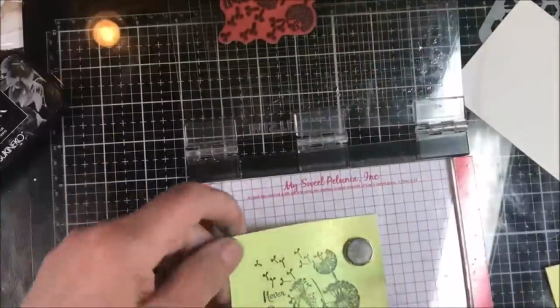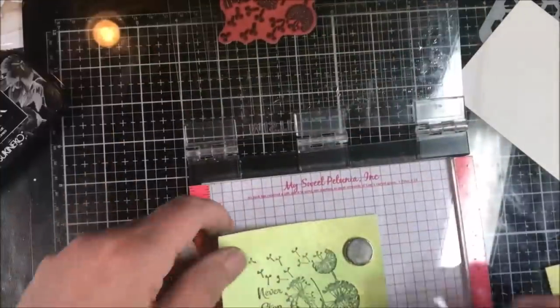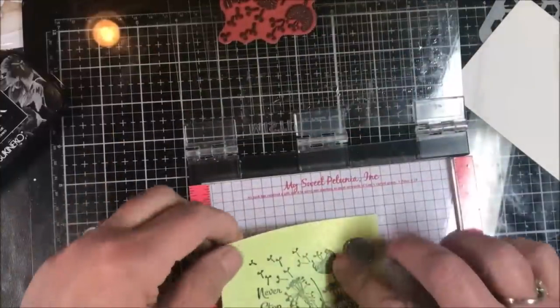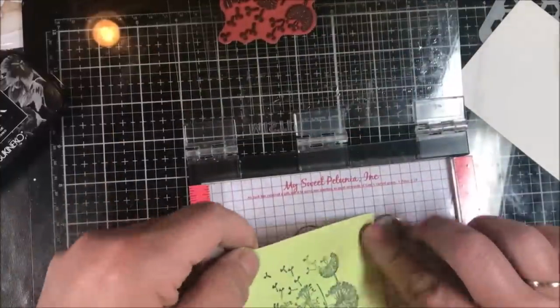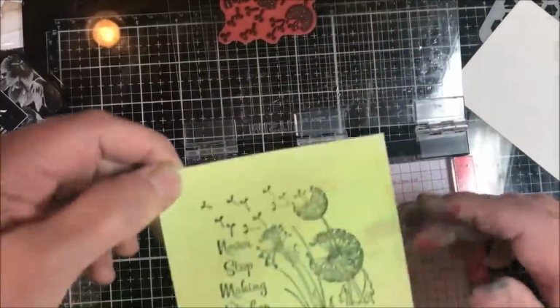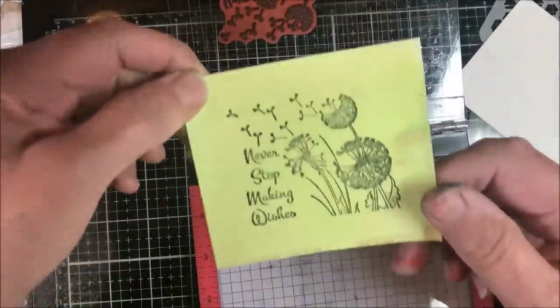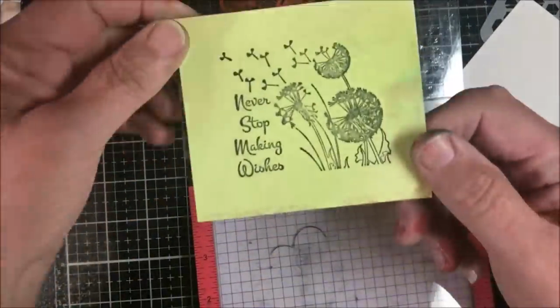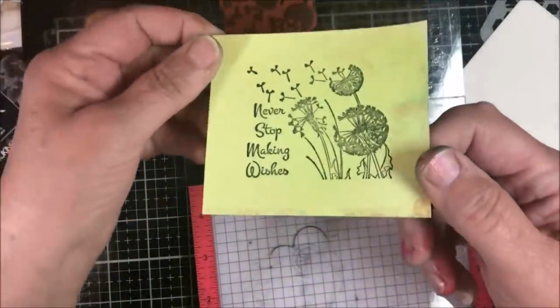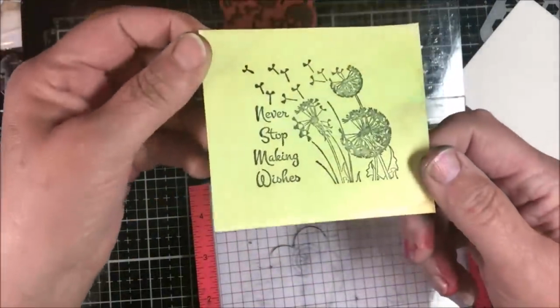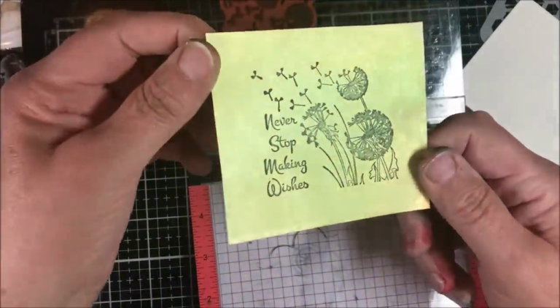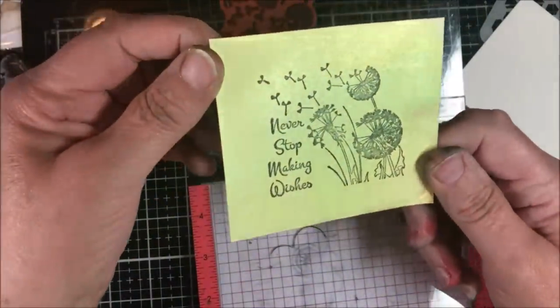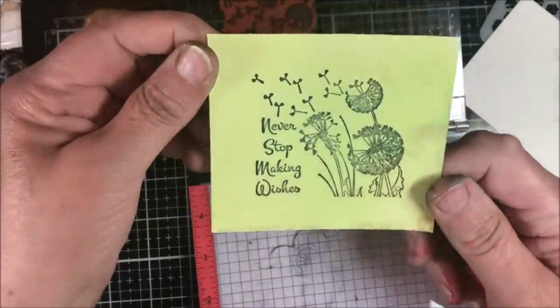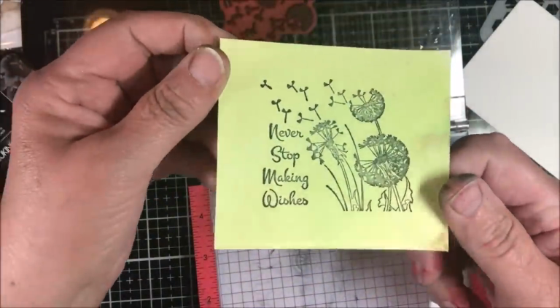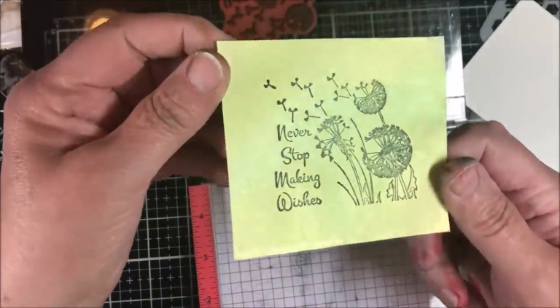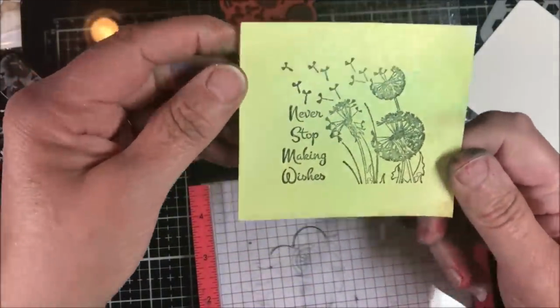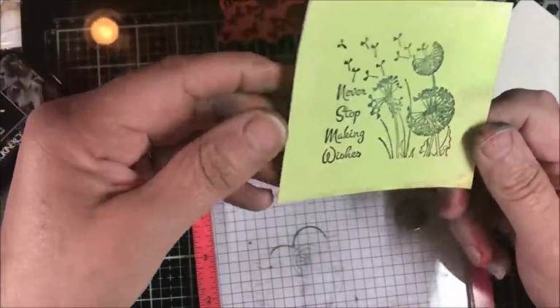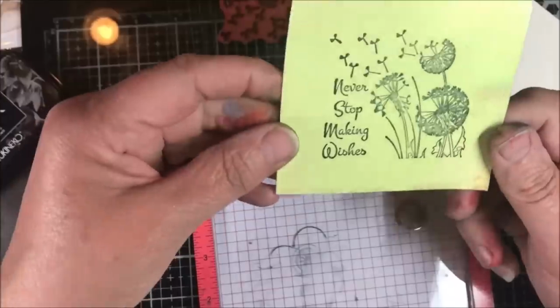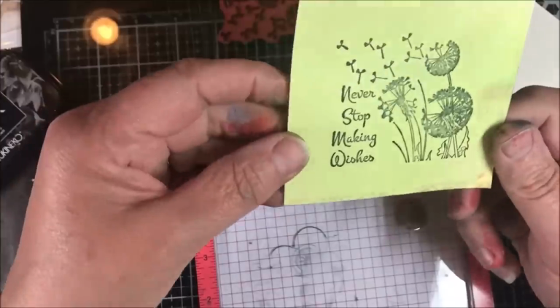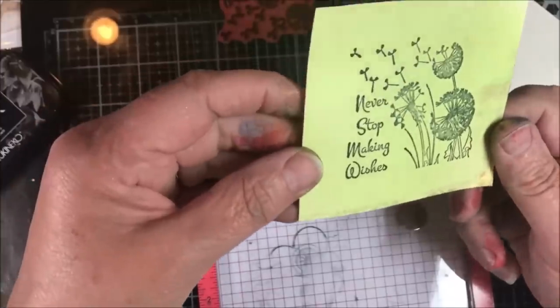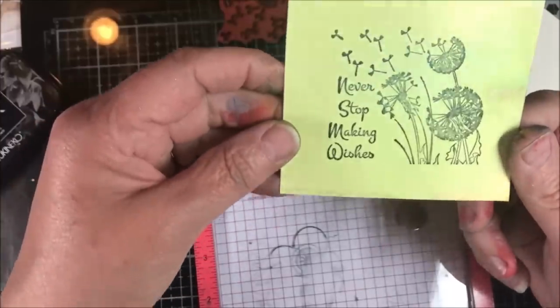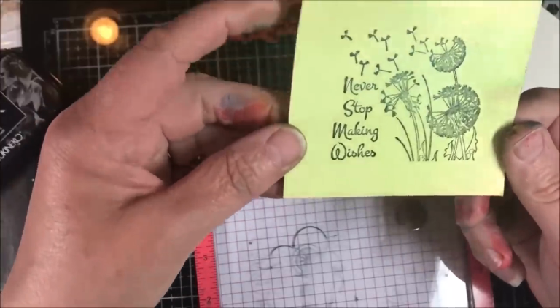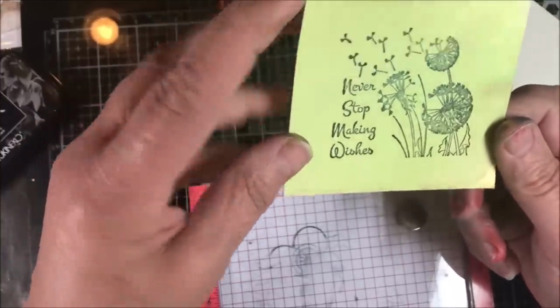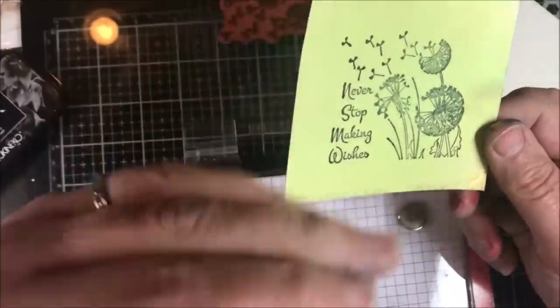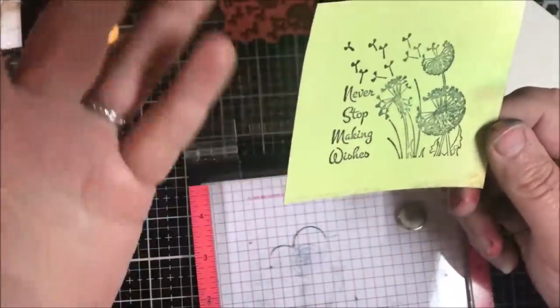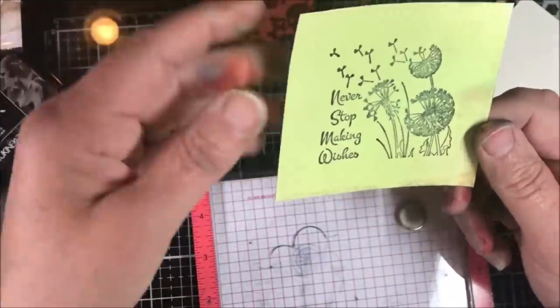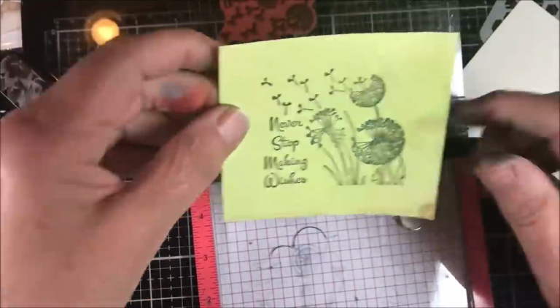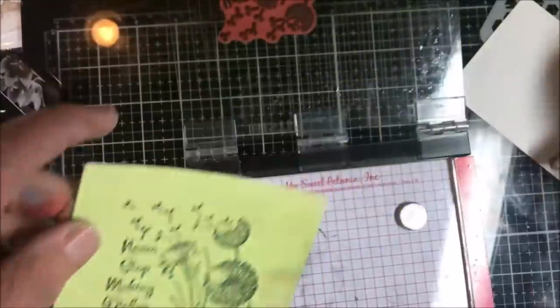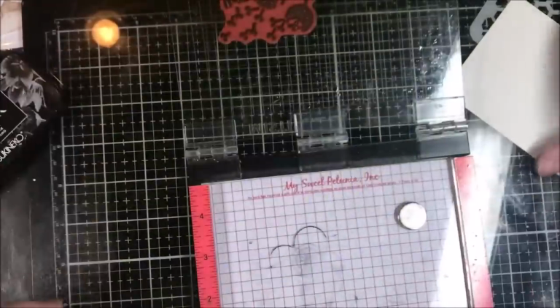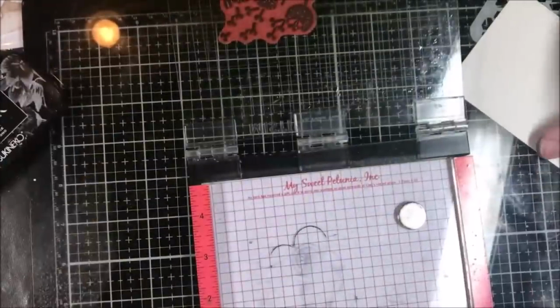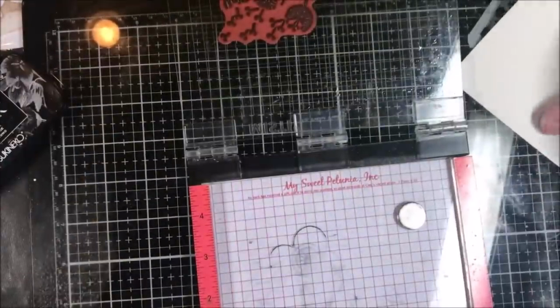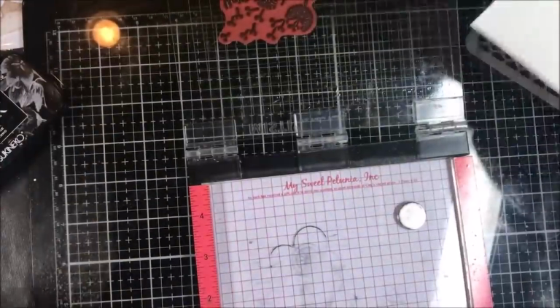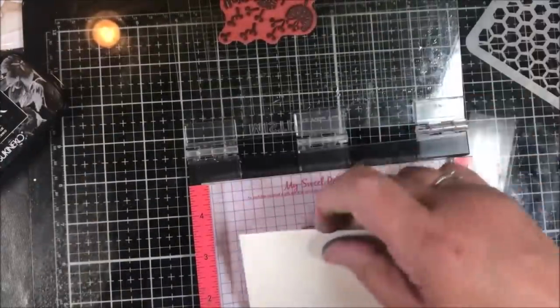Look at that — isn't that beautiful? Never Stop Making Wishes. It stamps perfectly on there without running or moving in any way. Let's do it the other way.